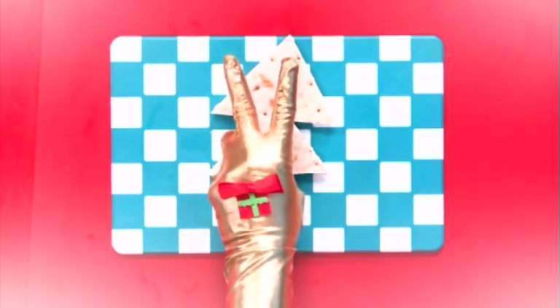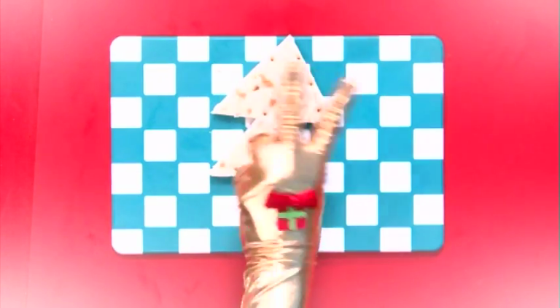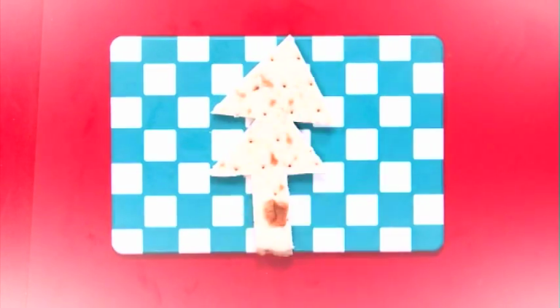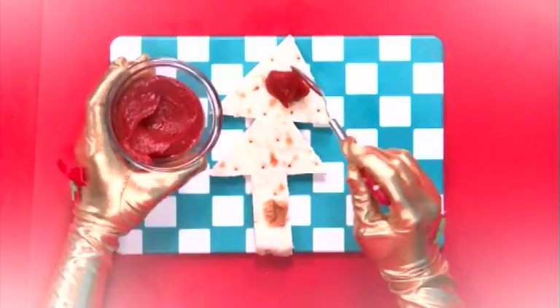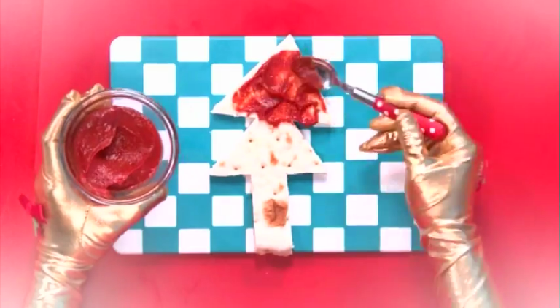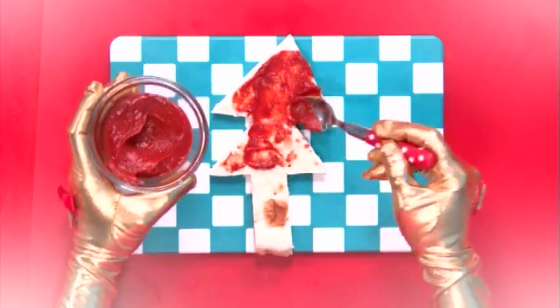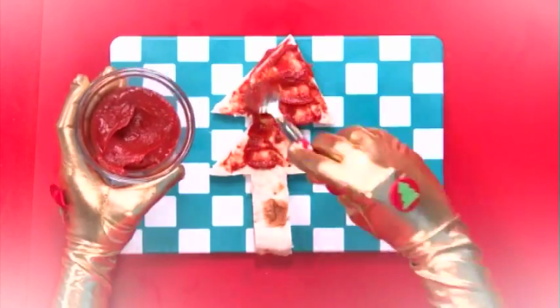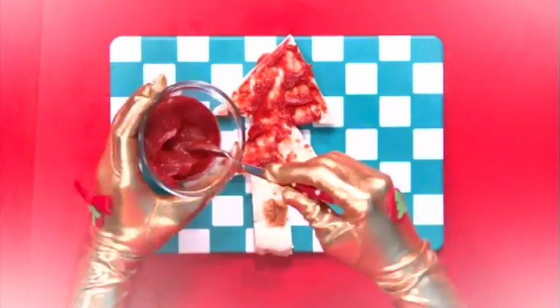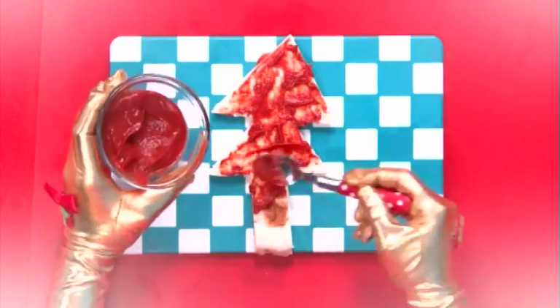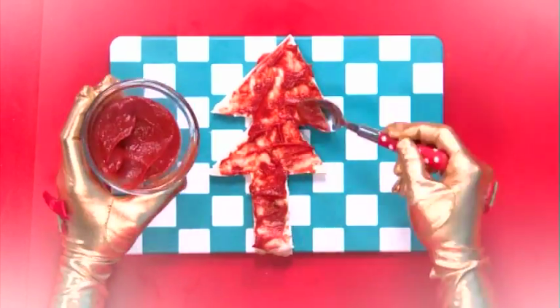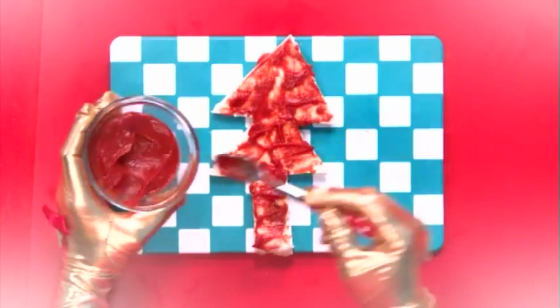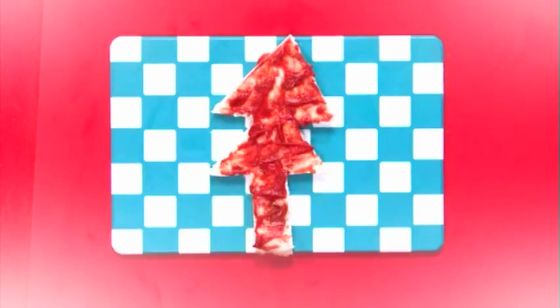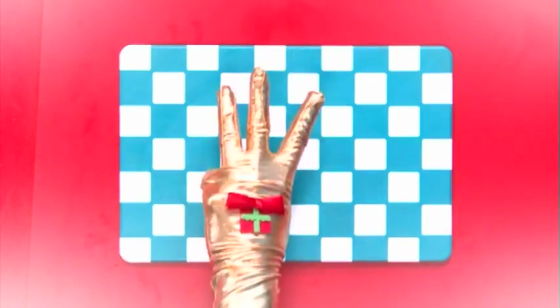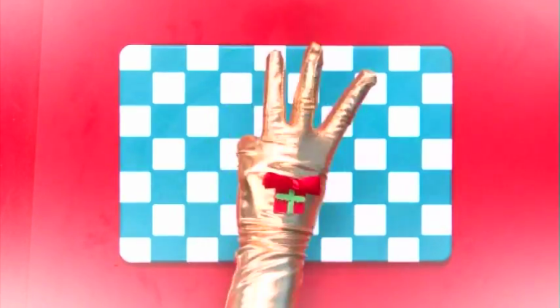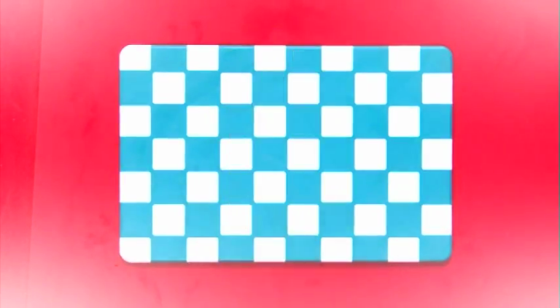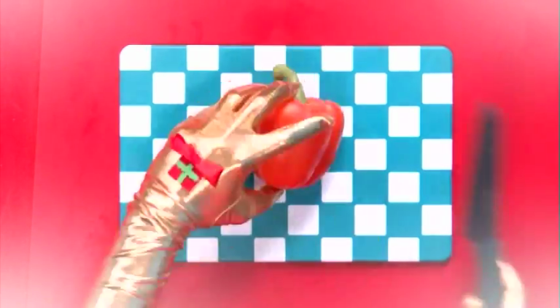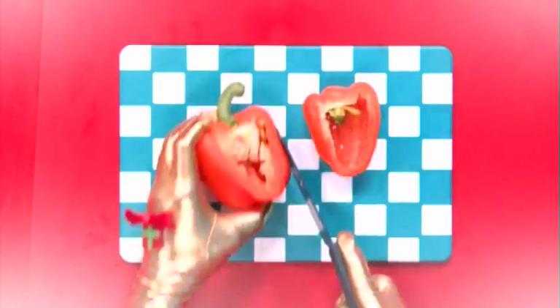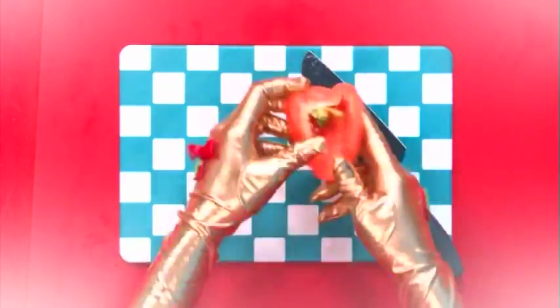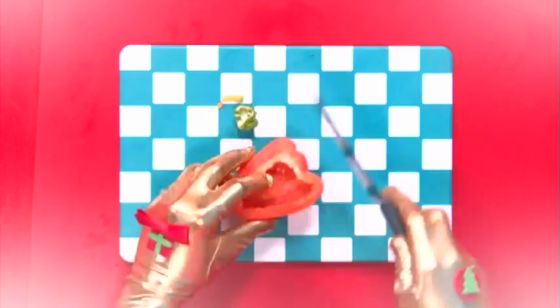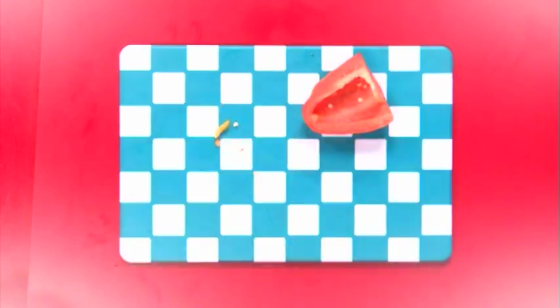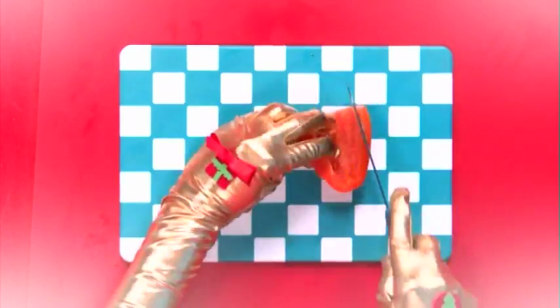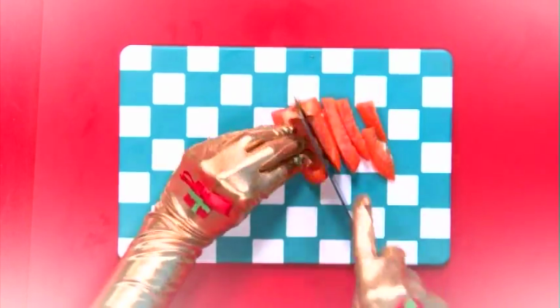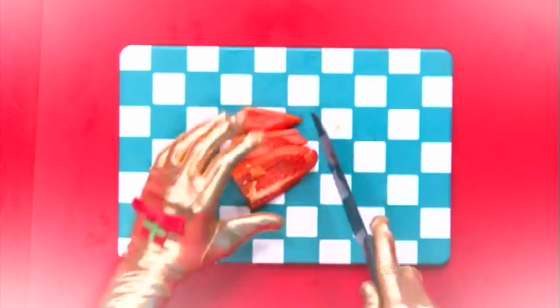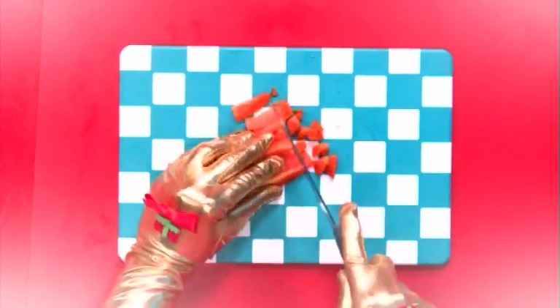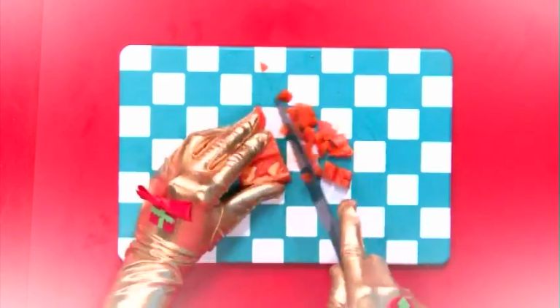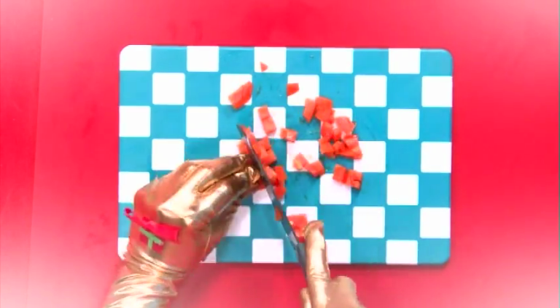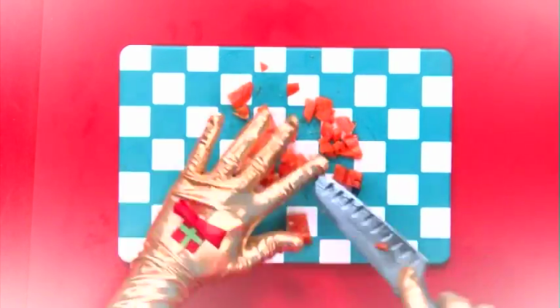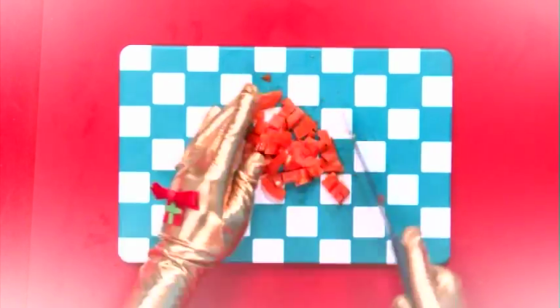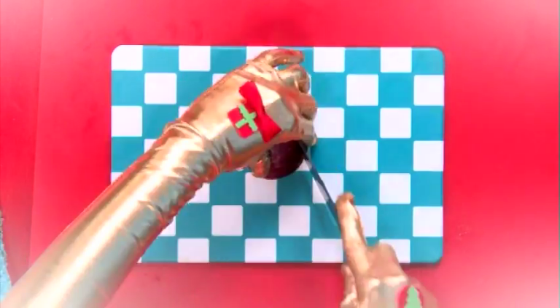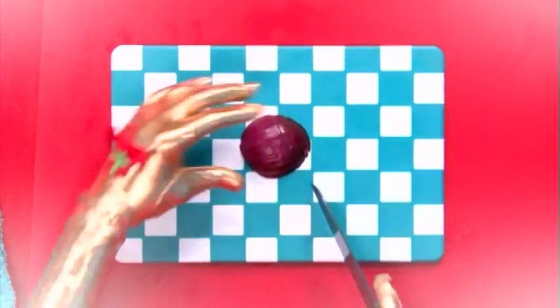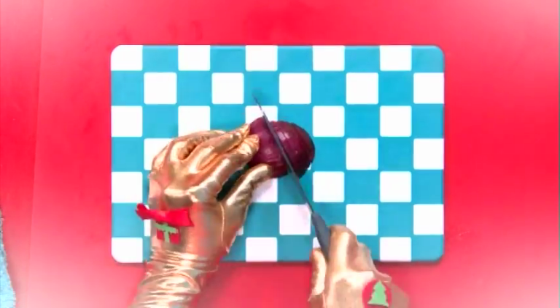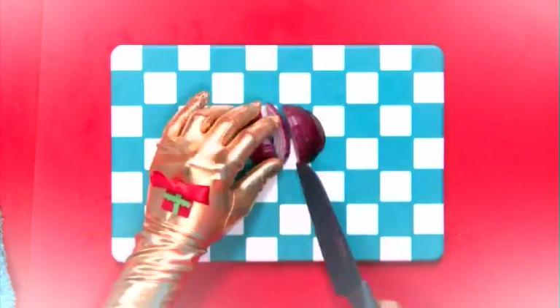Step 2. Spread some tomato paste onto the pizza shapes. Step 3. Chop up some capsicum, onion, or tomato. You can put whatever toppings you like on your pizza.